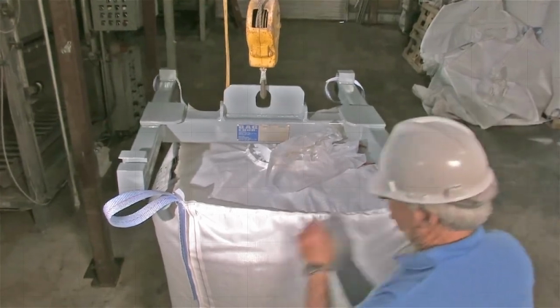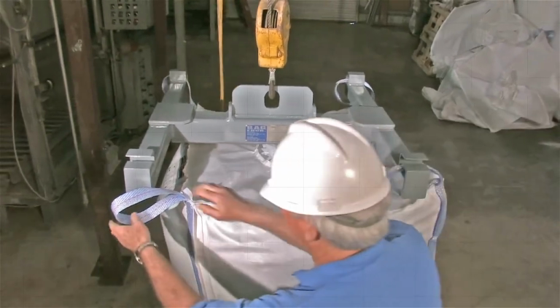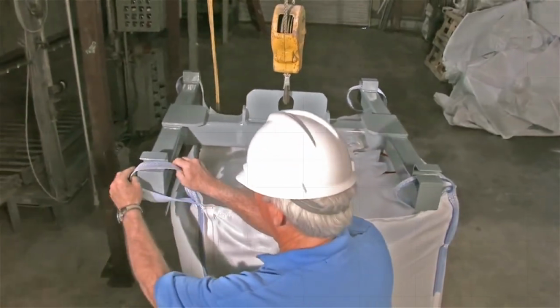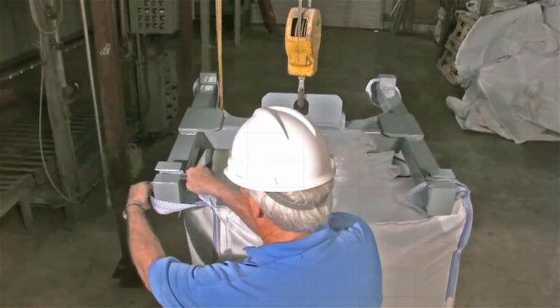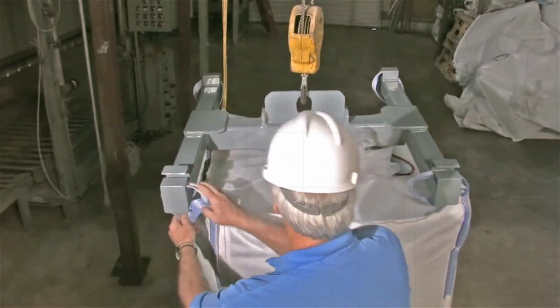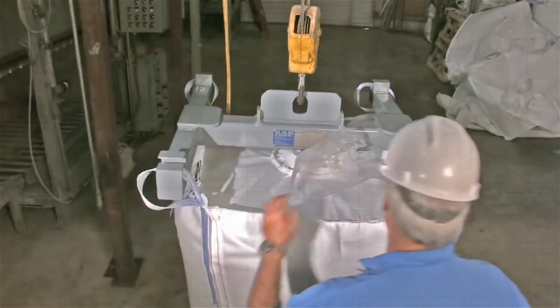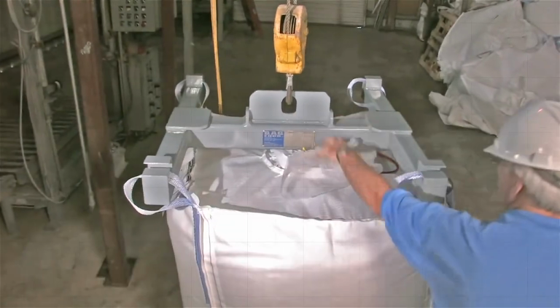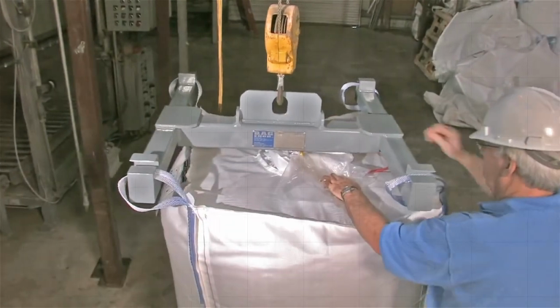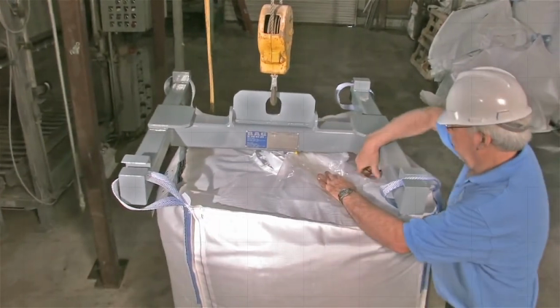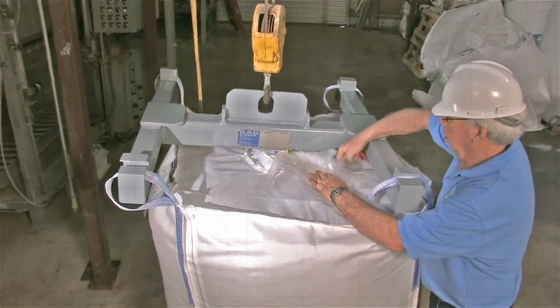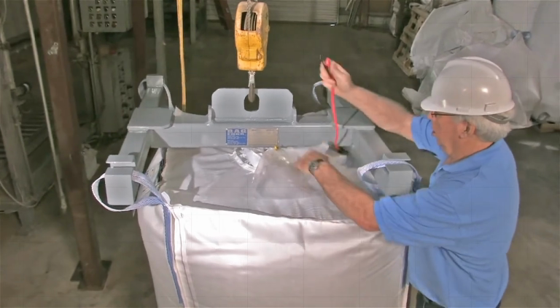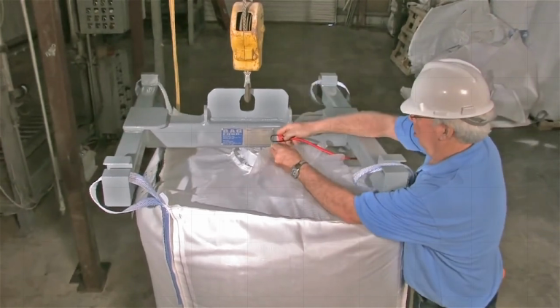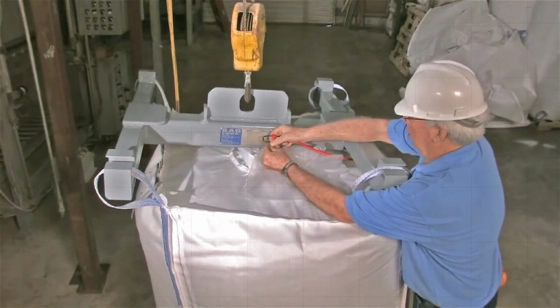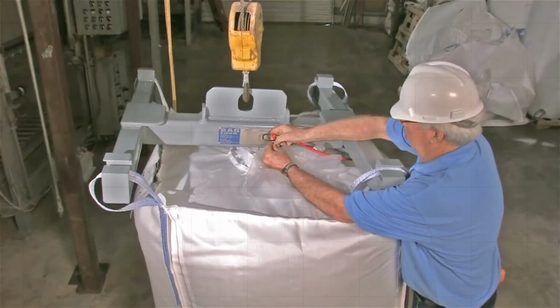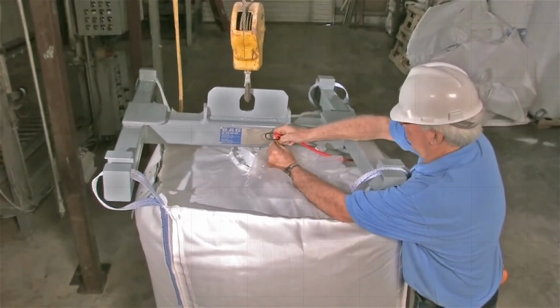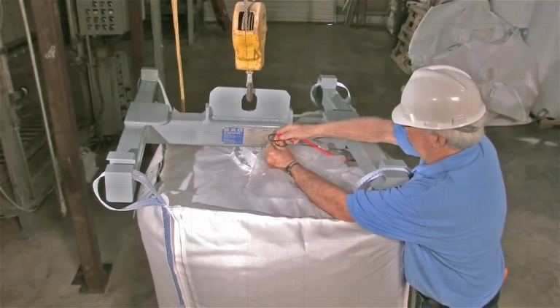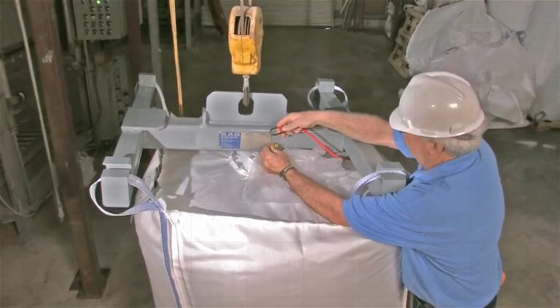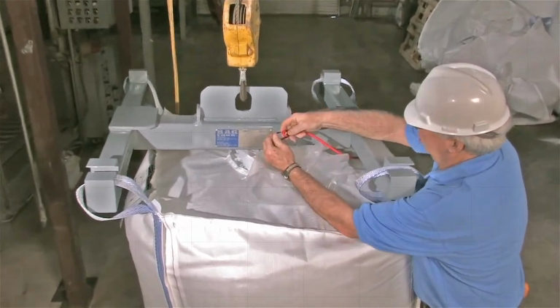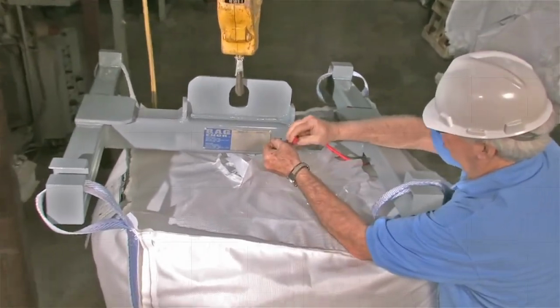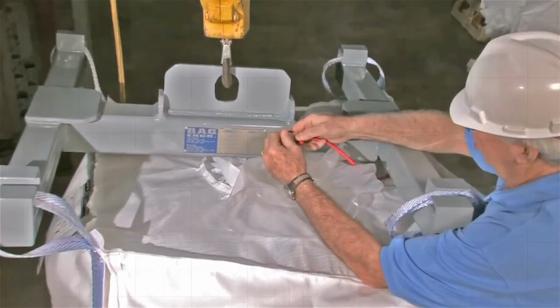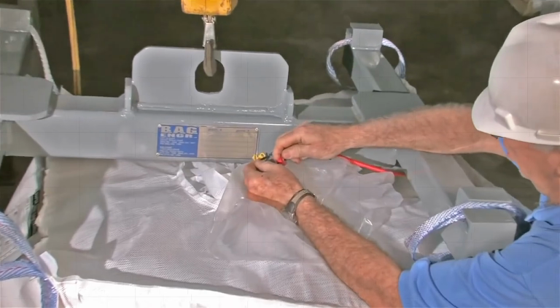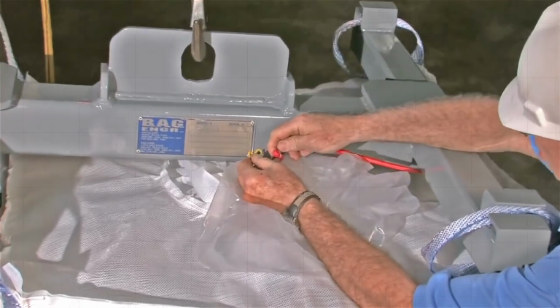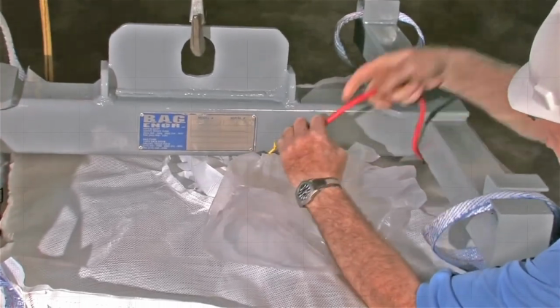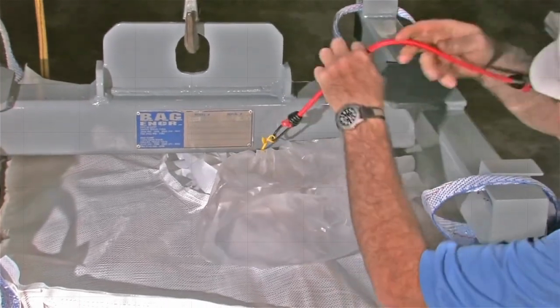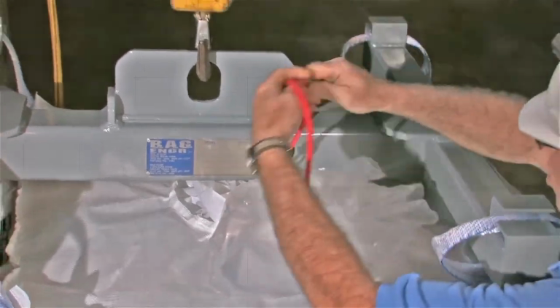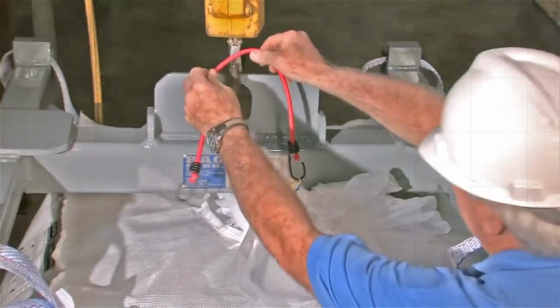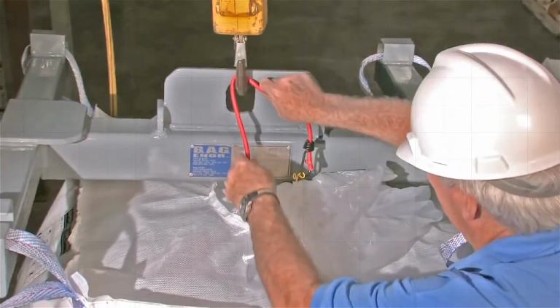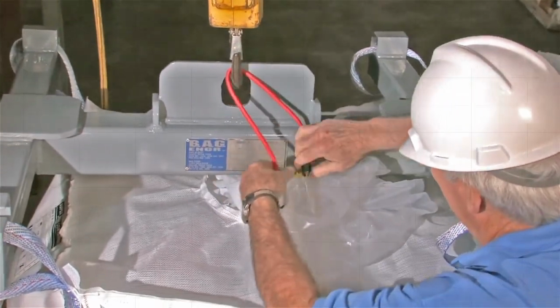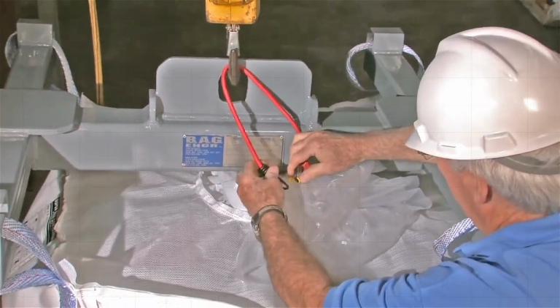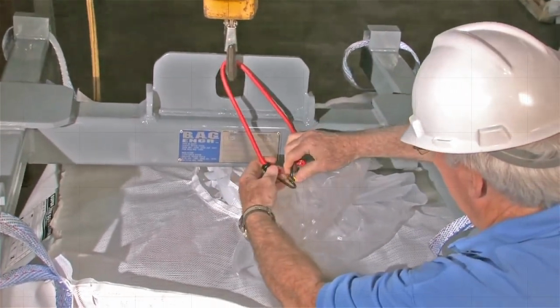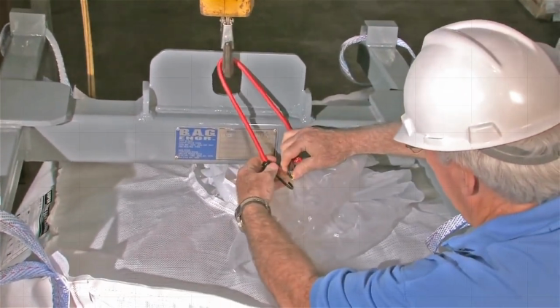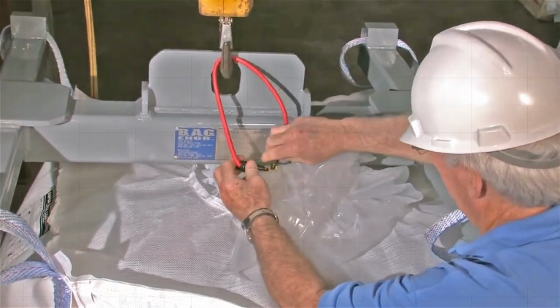Properly attach the Super Sack to a lifting device using all of the bag's lift loops. Attach the liner to the lifting device to properly support it from above using the tying method of your choice.